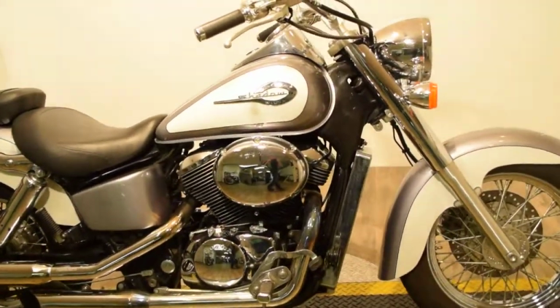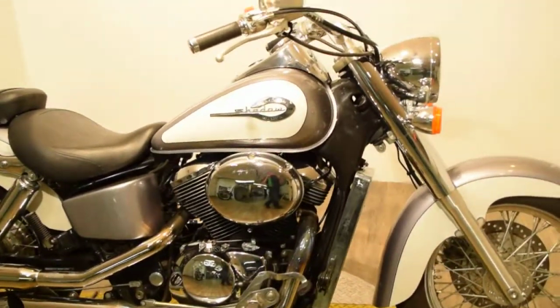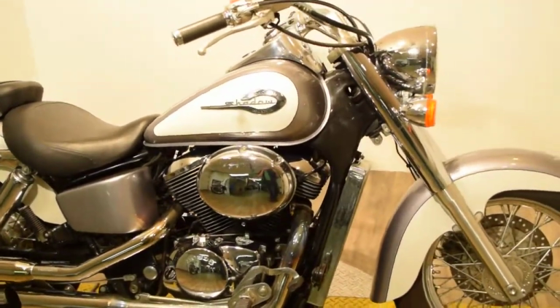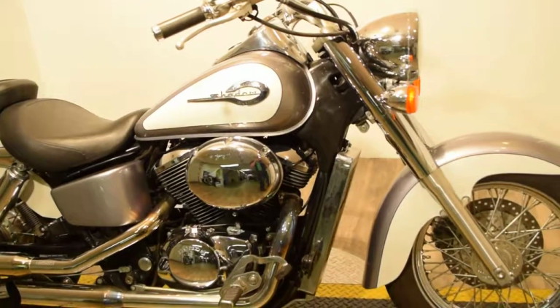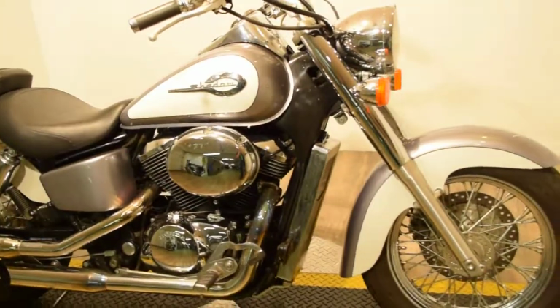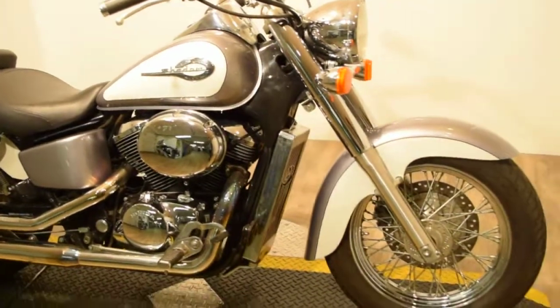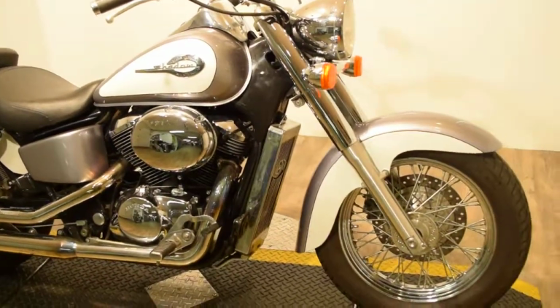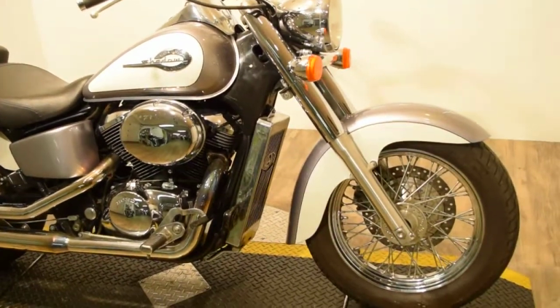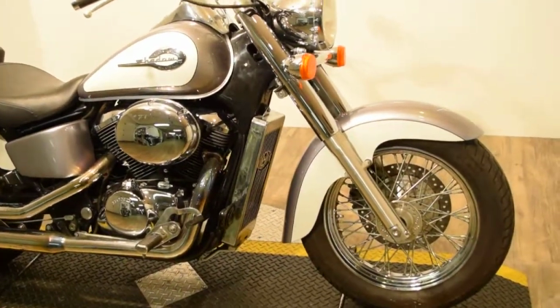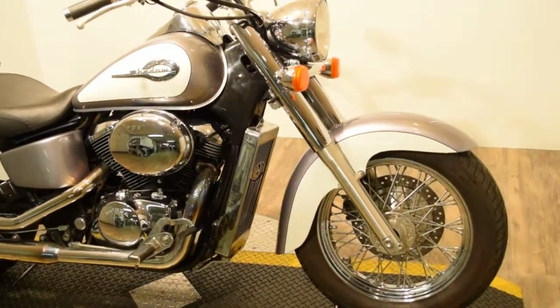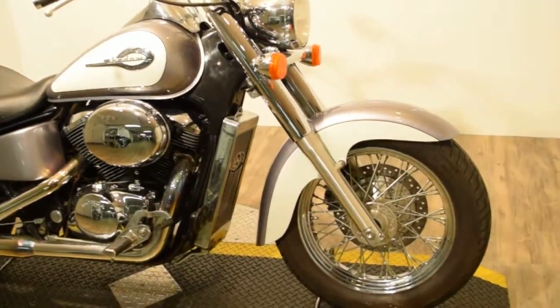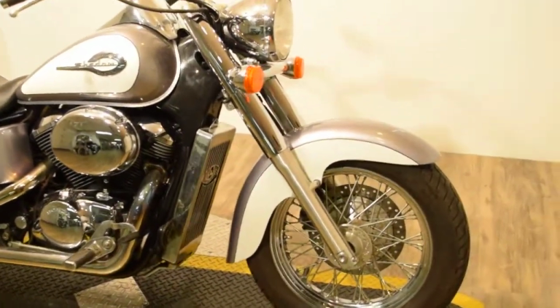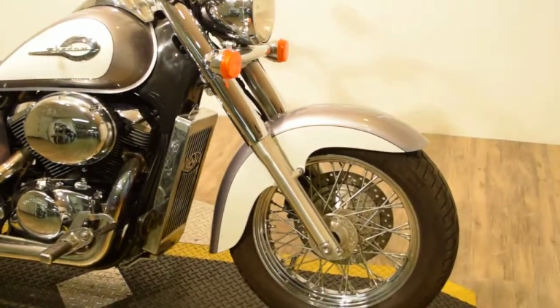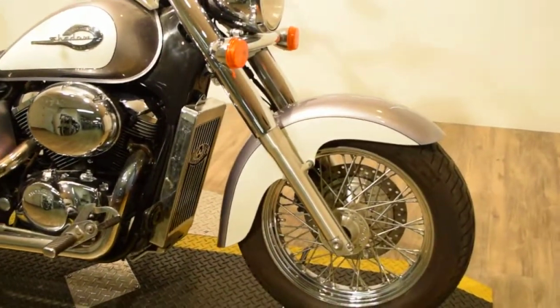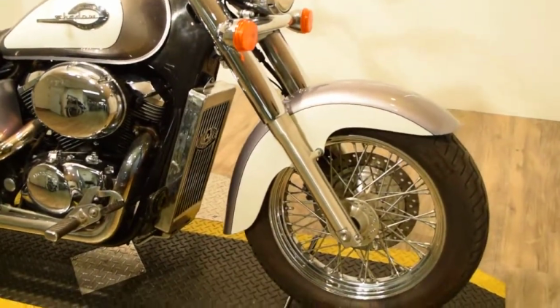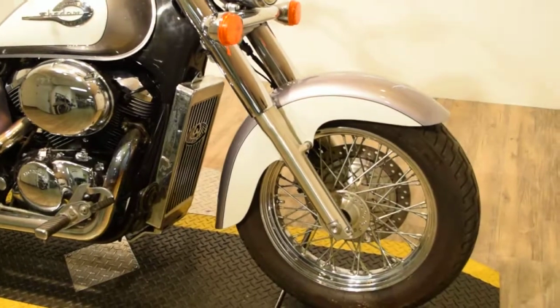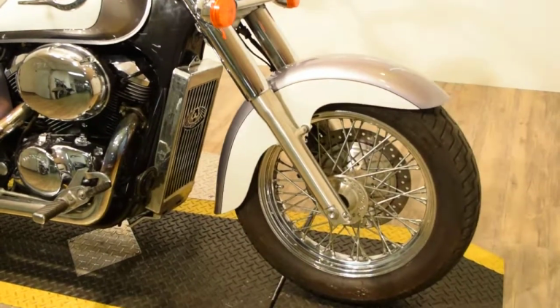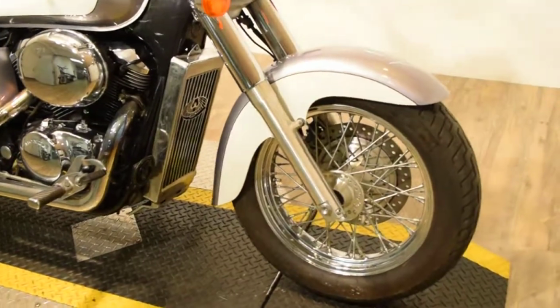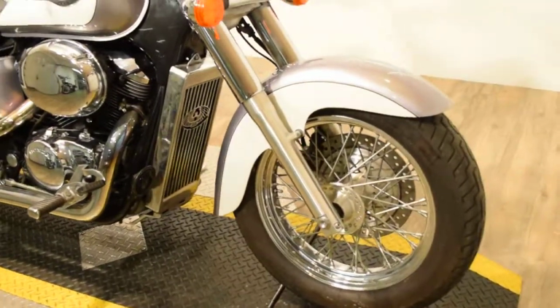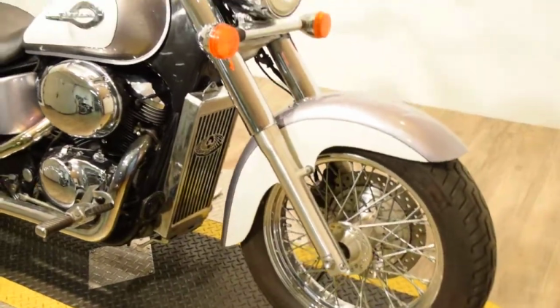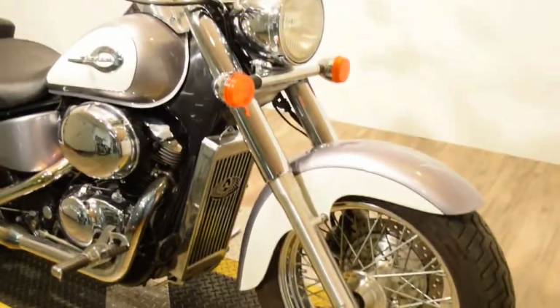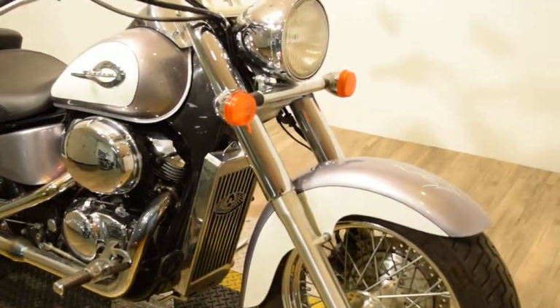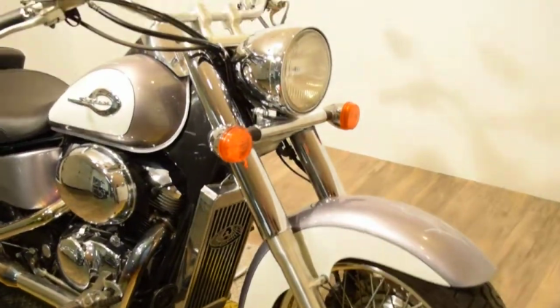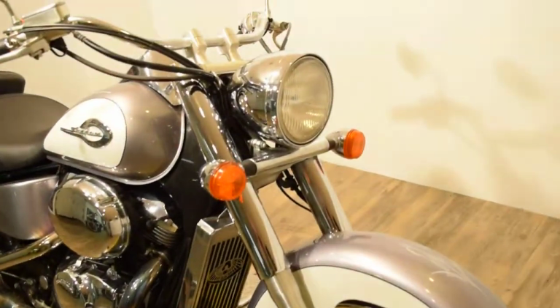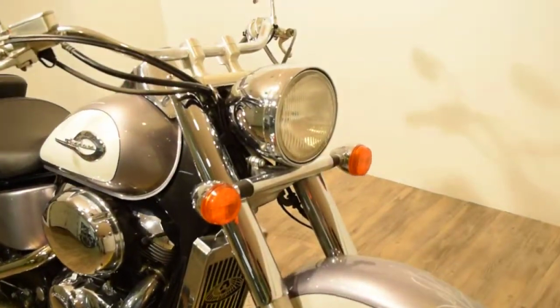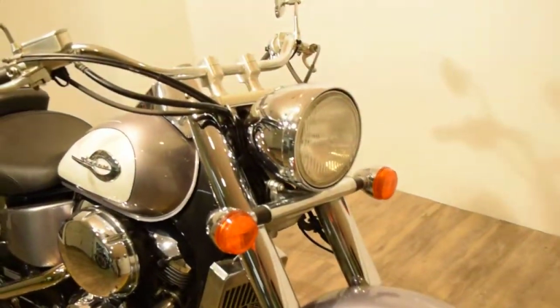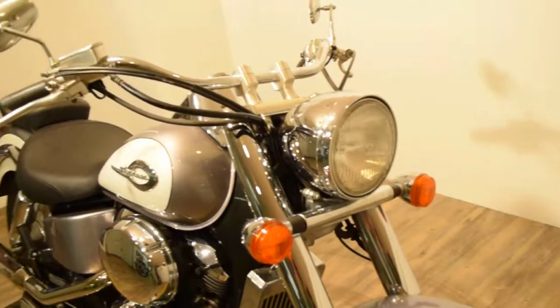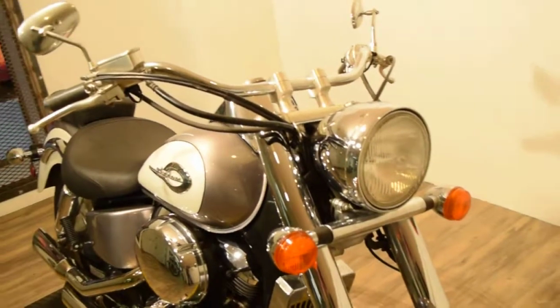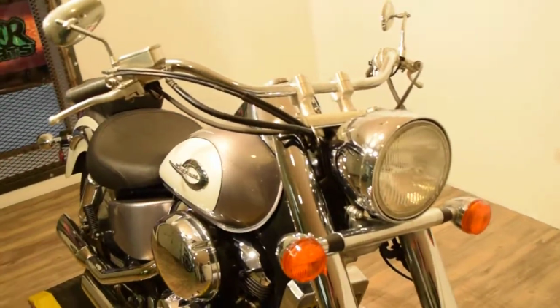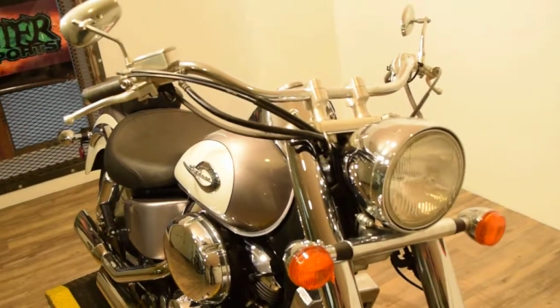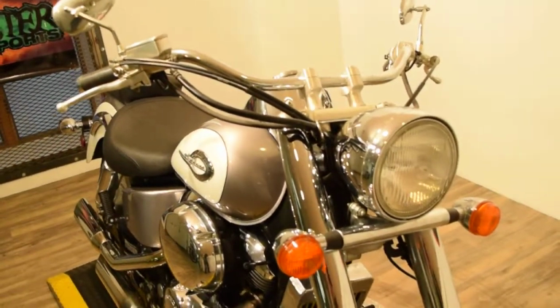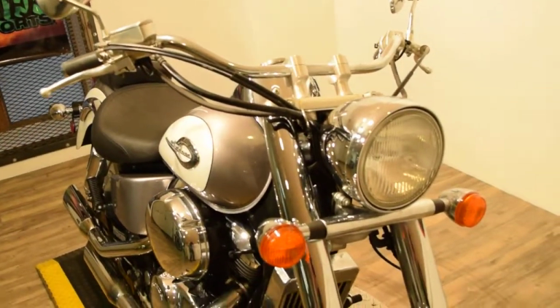You can see 25 more pictures of this bike, find out pricing information, fill out a credit app, find out what your trade is worth — all on our website at monsterpowersport.com.